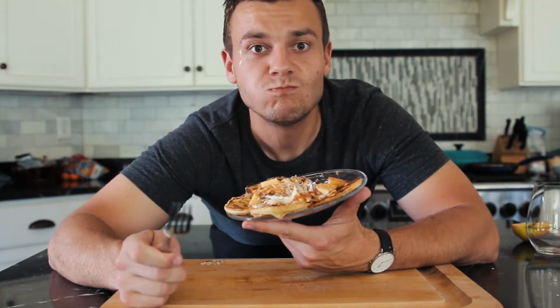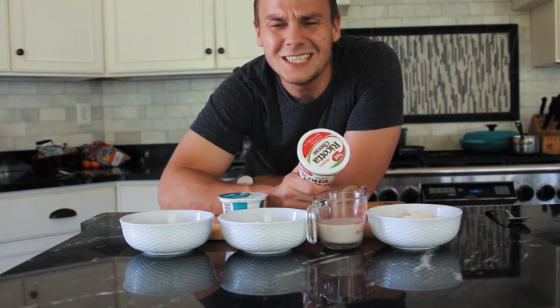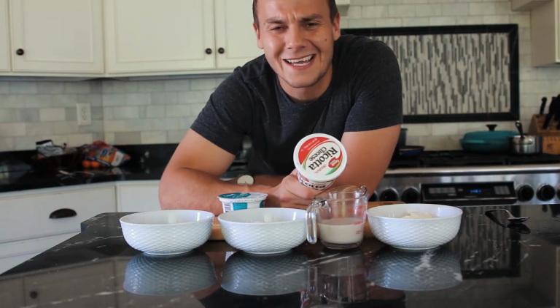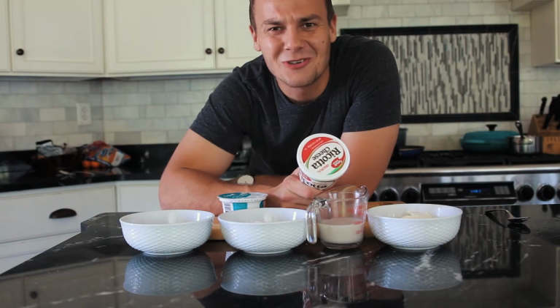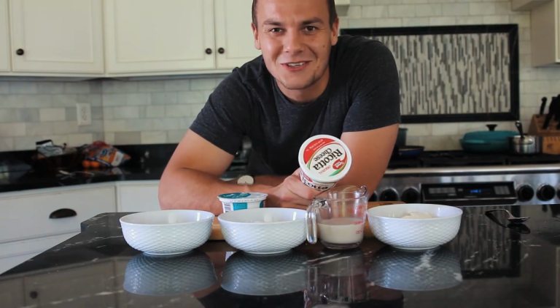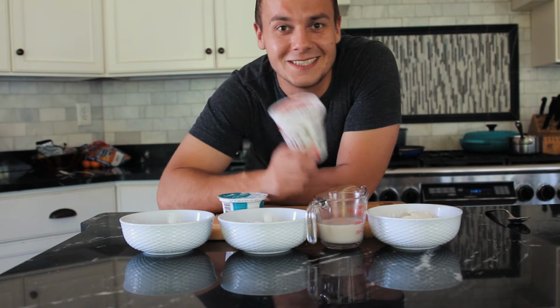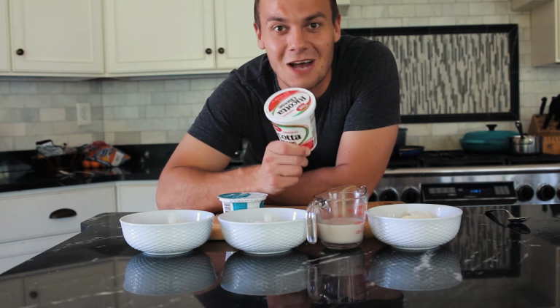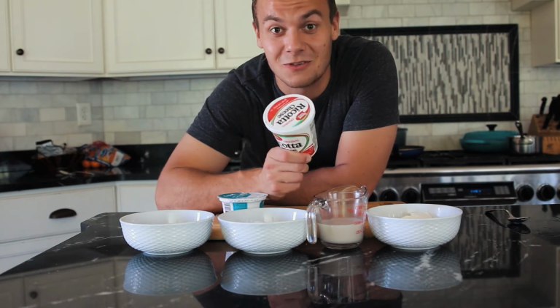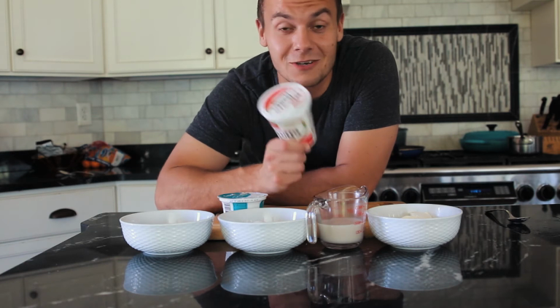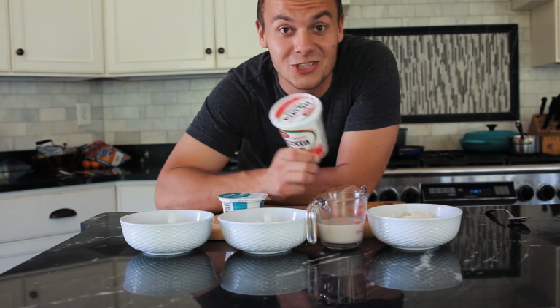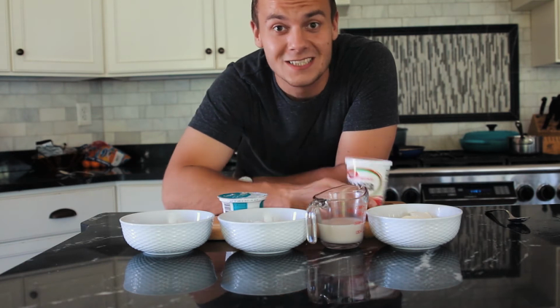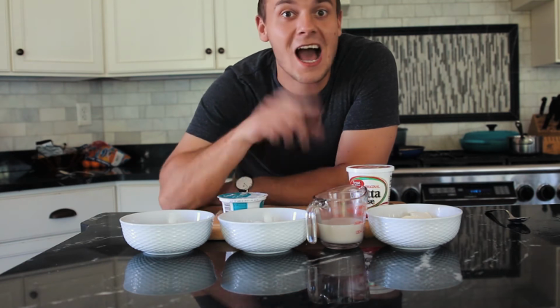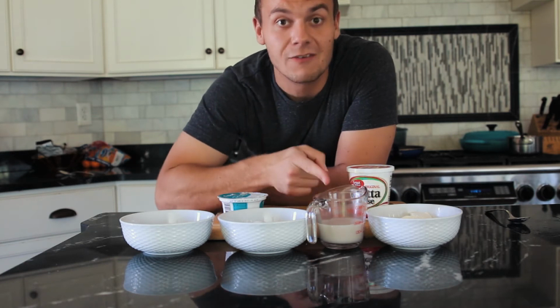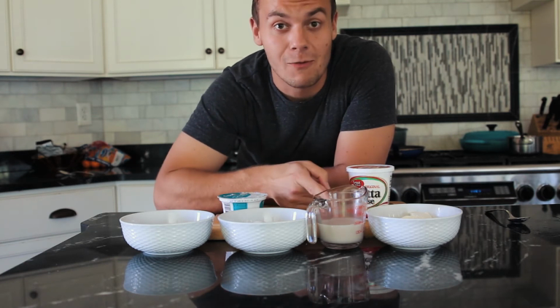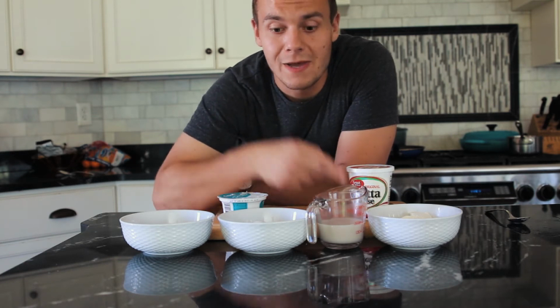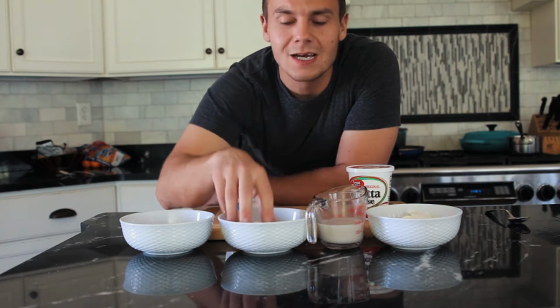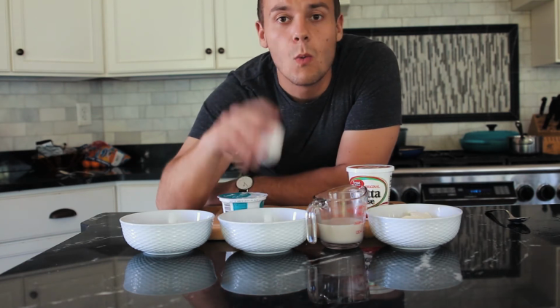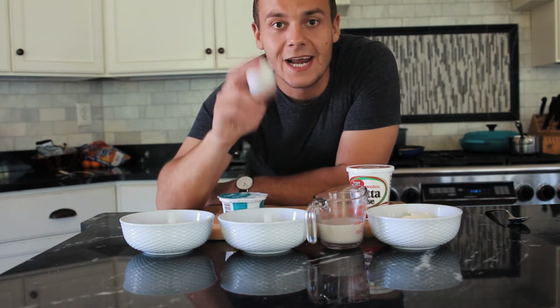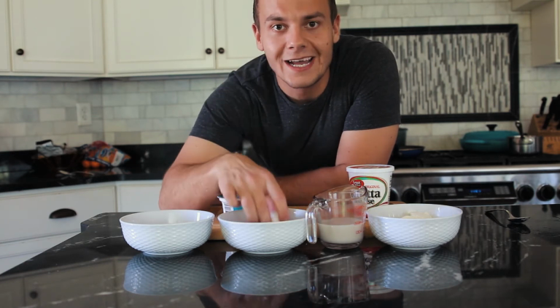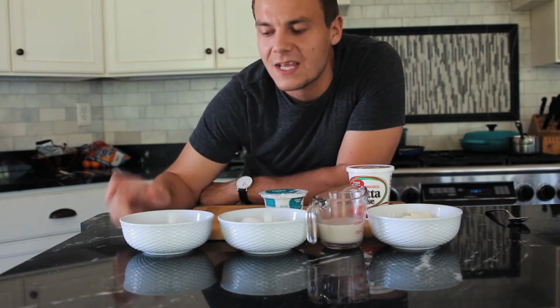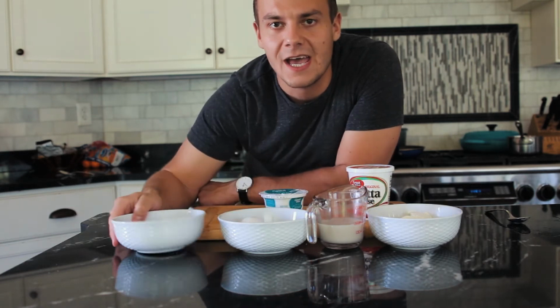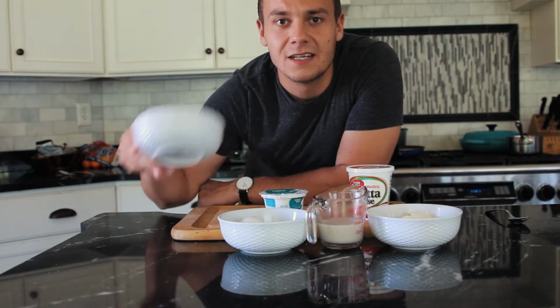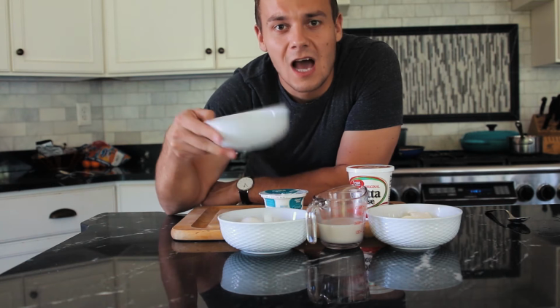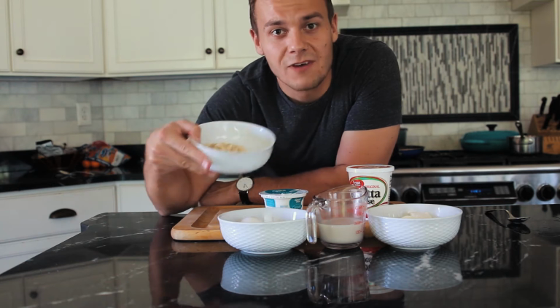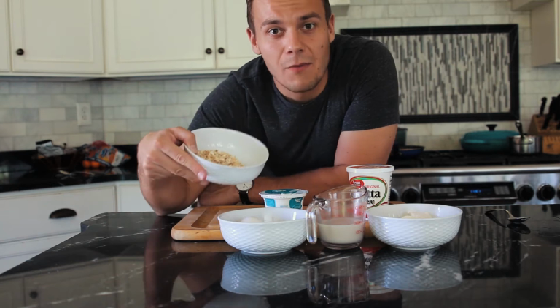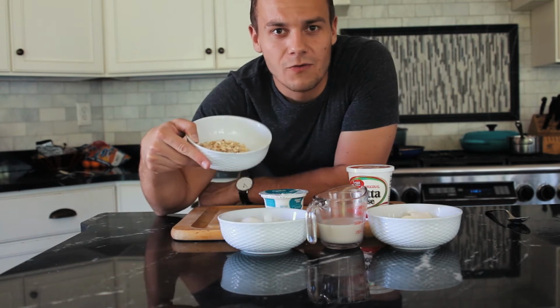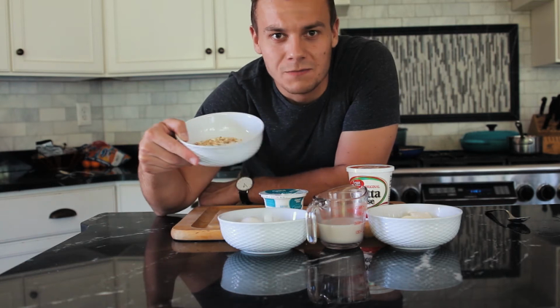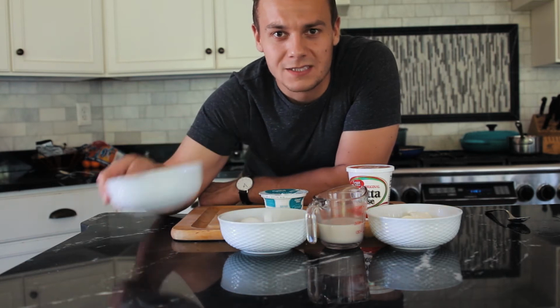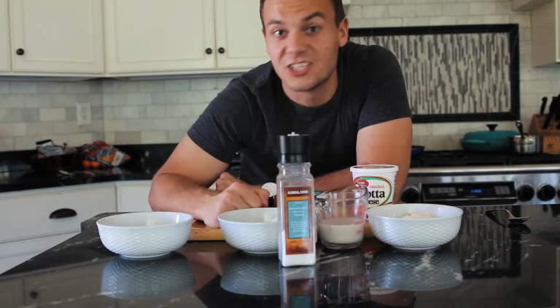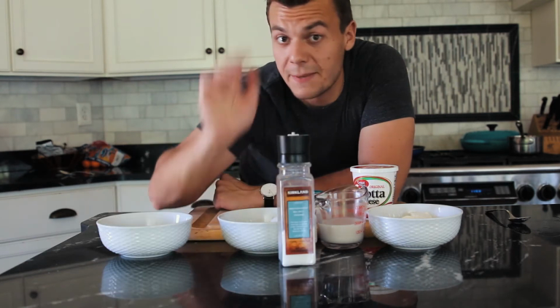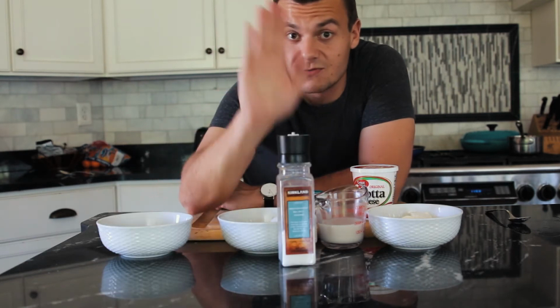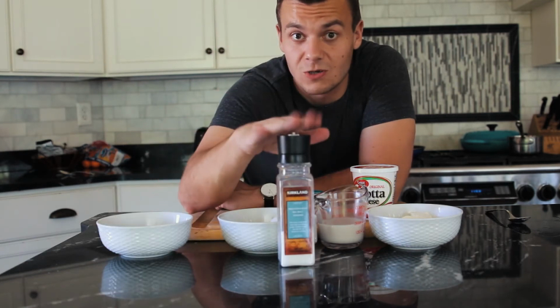For these pancakes you're going to need six ounces of ricotta cheese, half cup of milk, one egg and half cup of oatmeal, and just a pinch of salt.